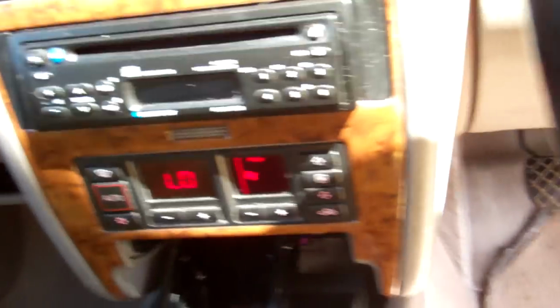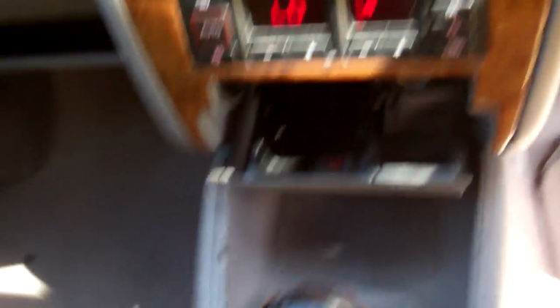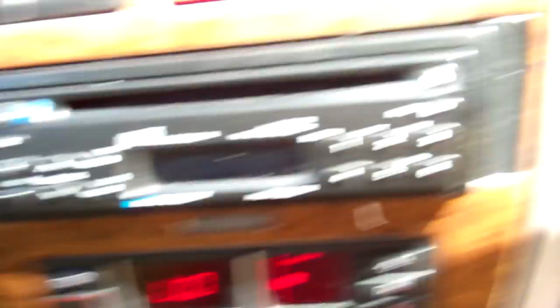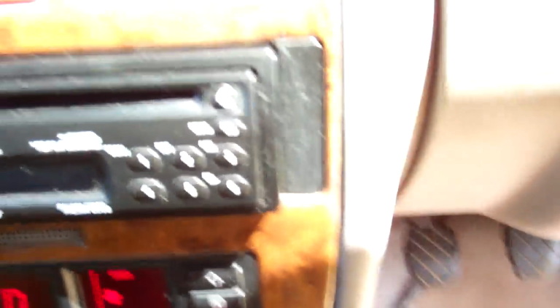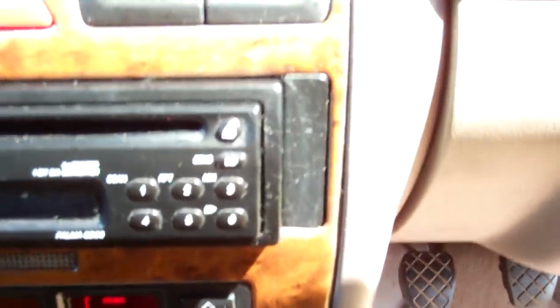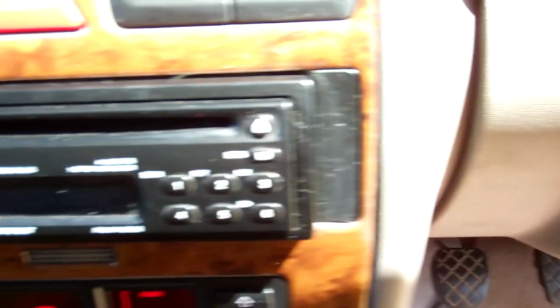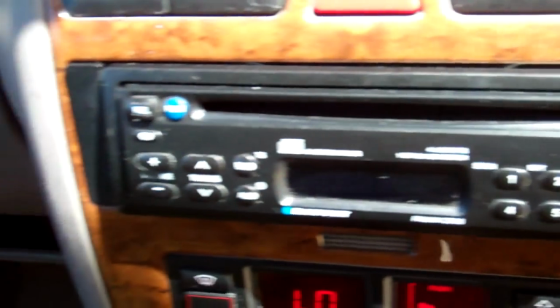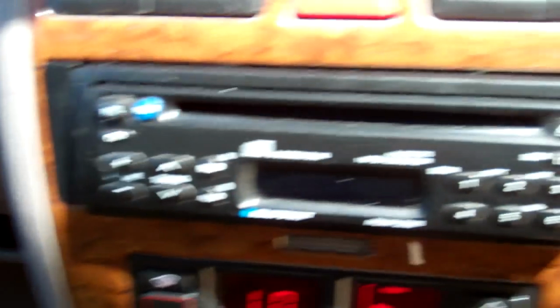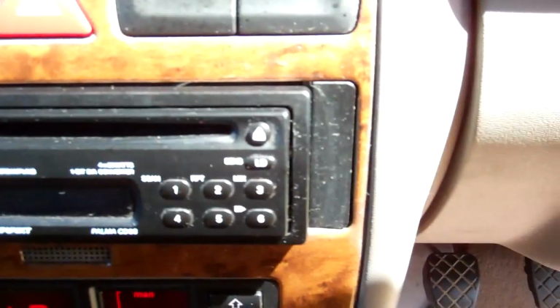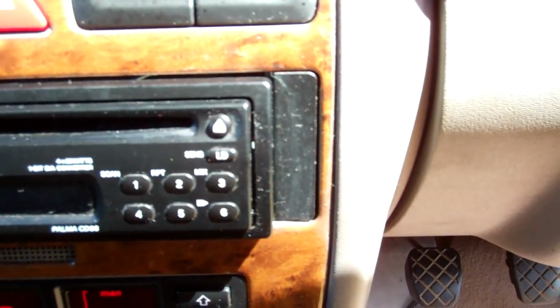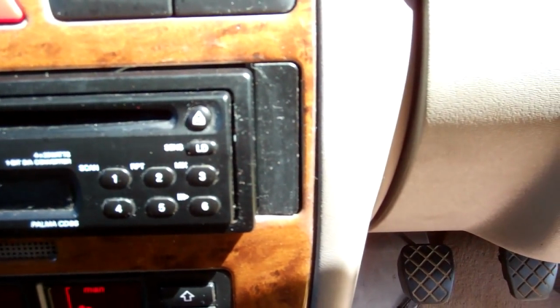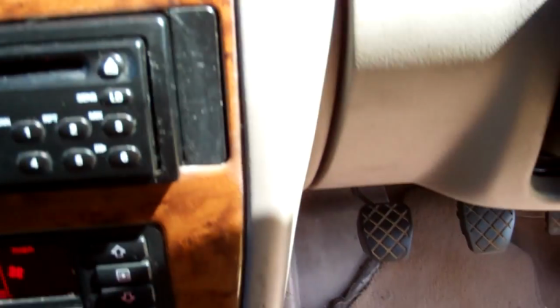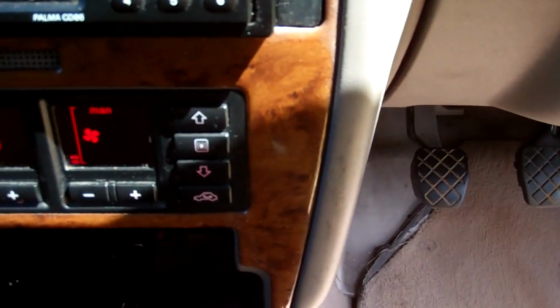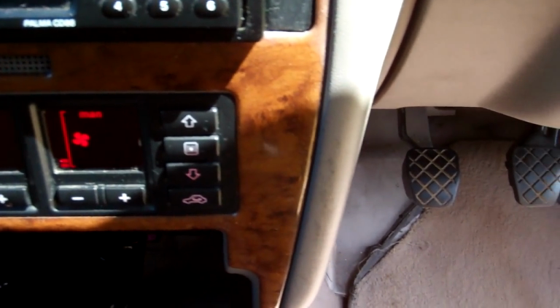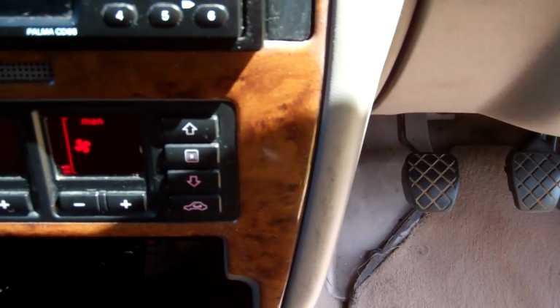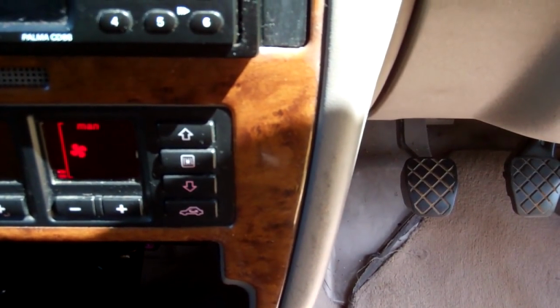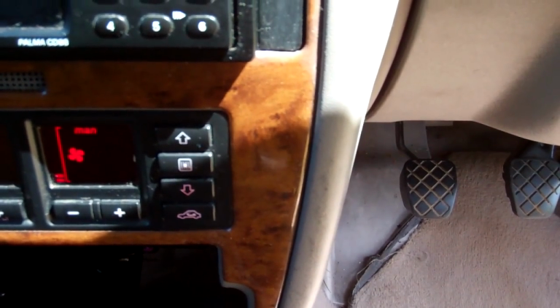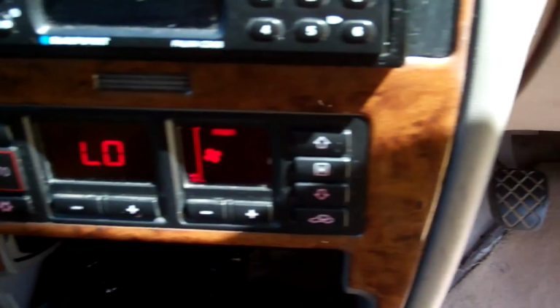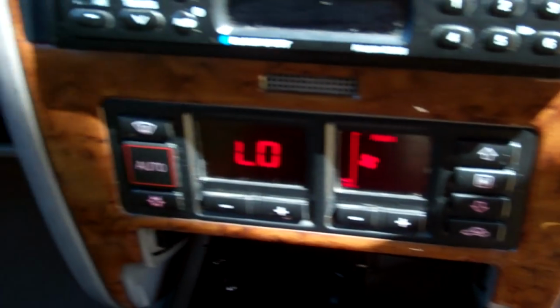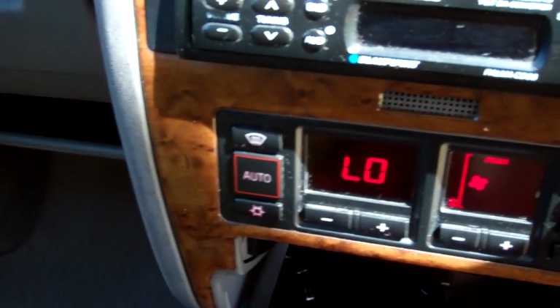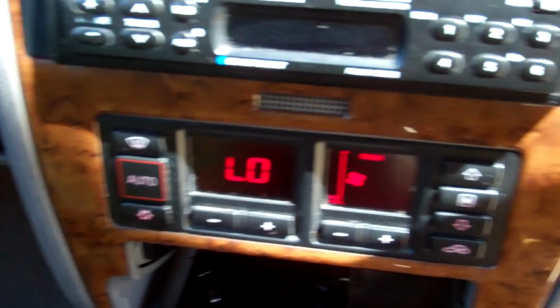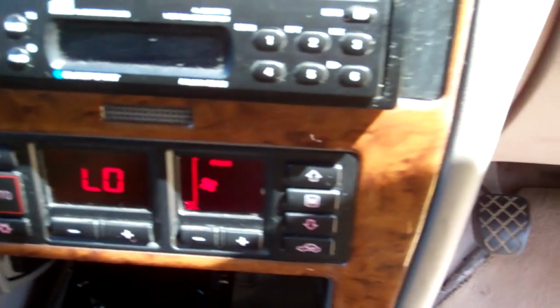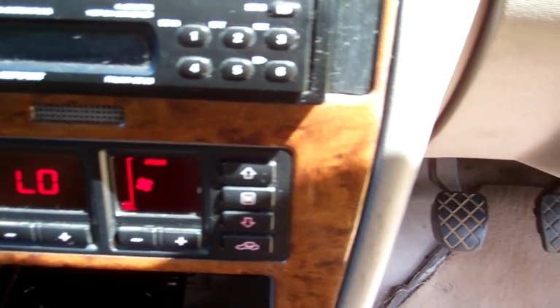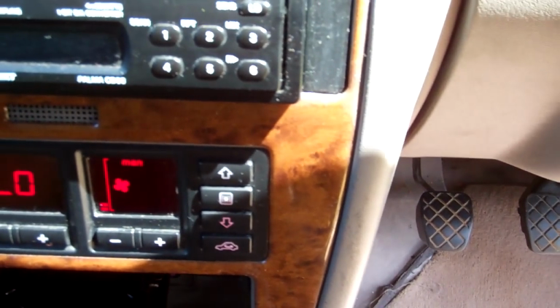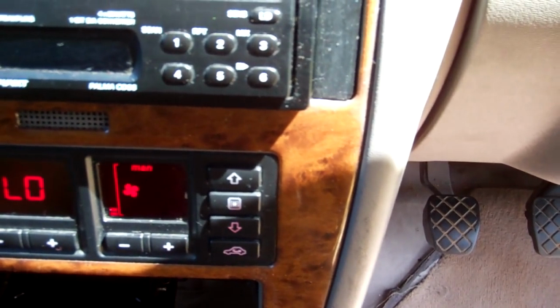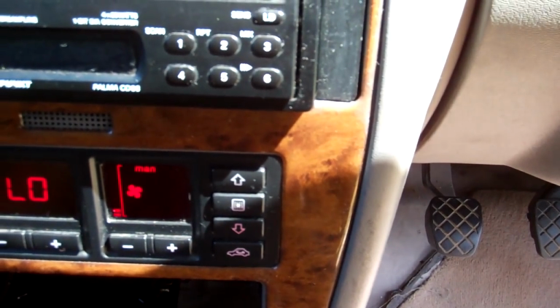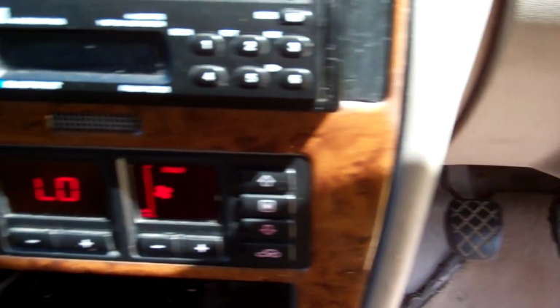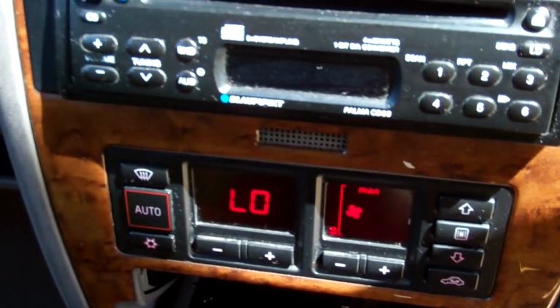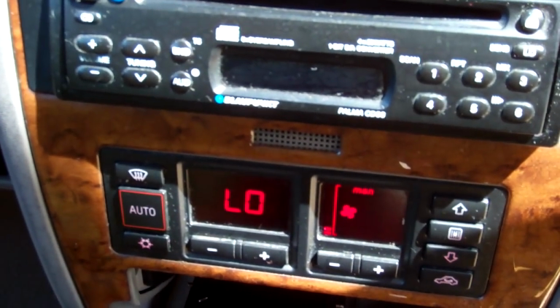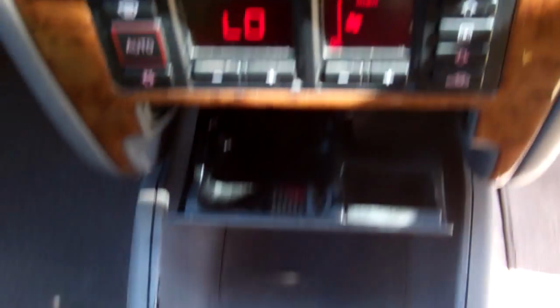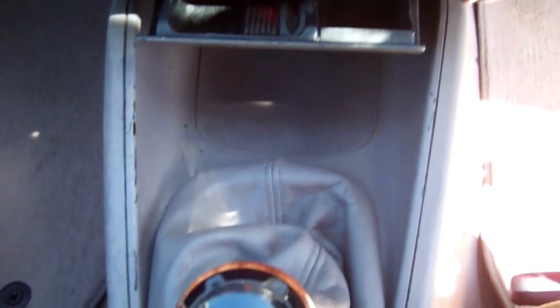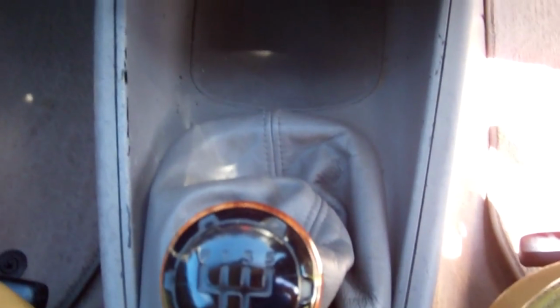Over here we have a Blaupunkt CD radio player — there is no power to that. Down here we have climate air conditioning. We can hear the air conditioning kicking in but it is not cold.